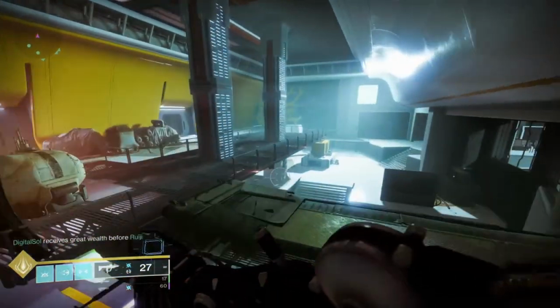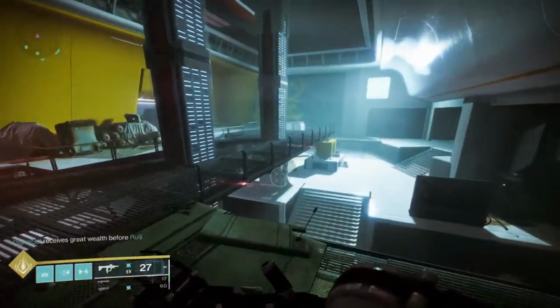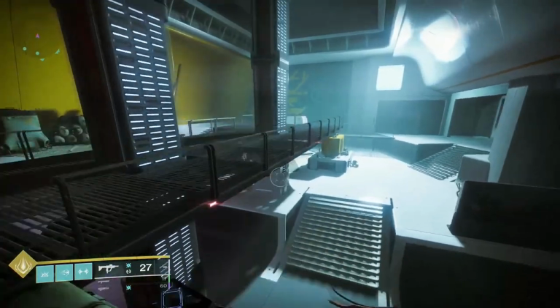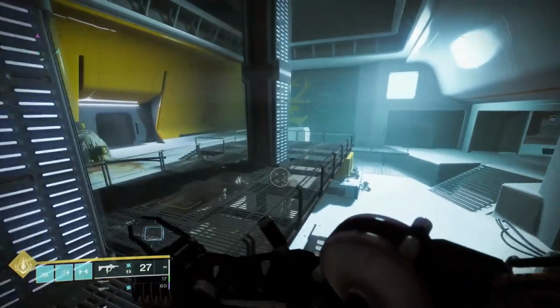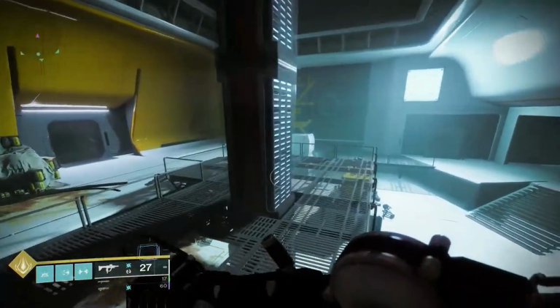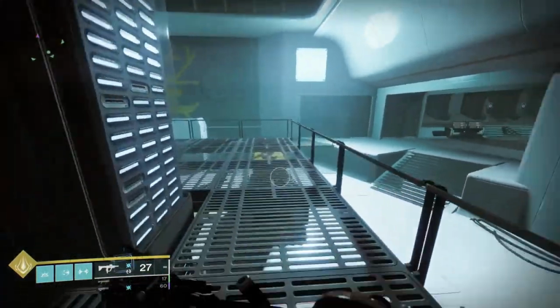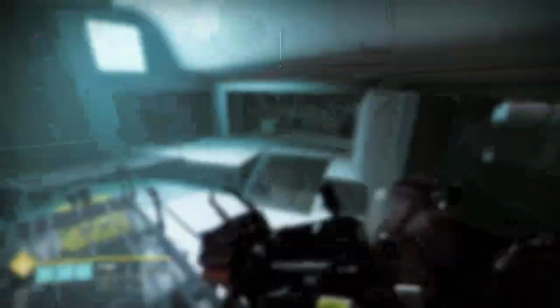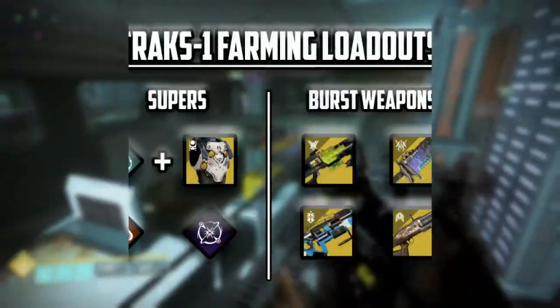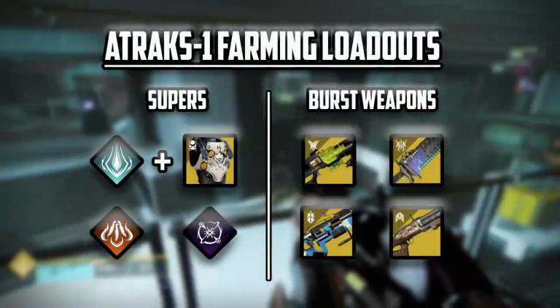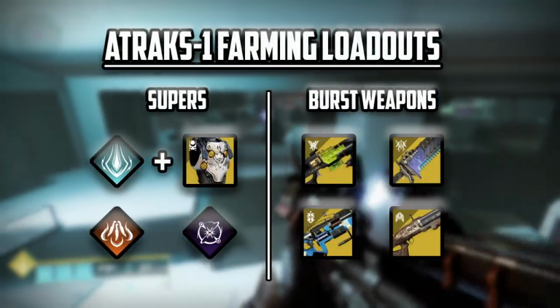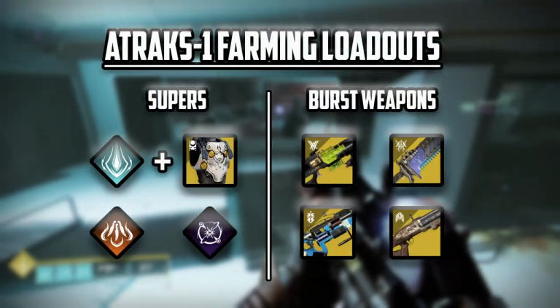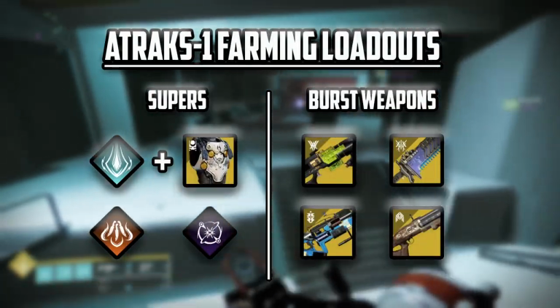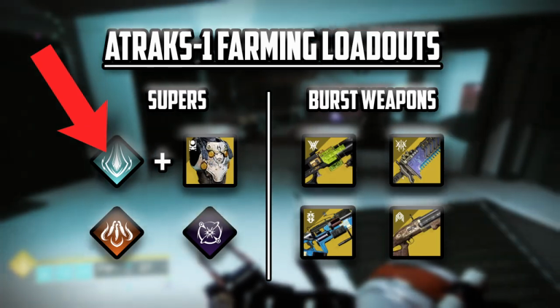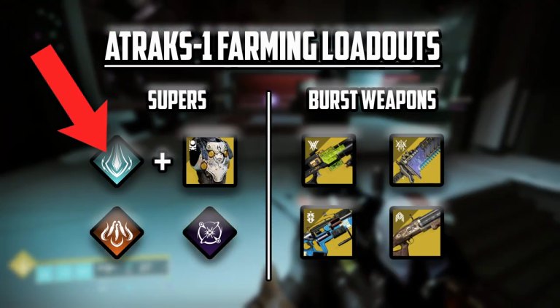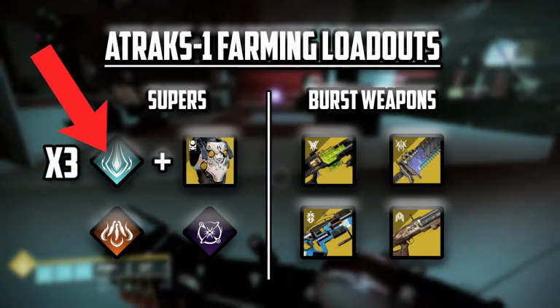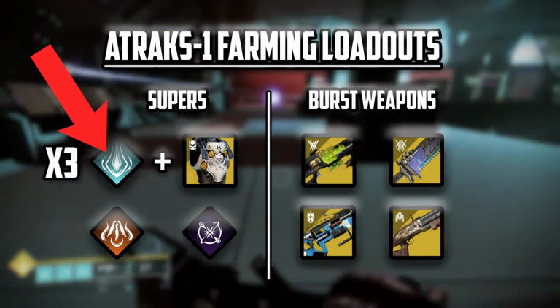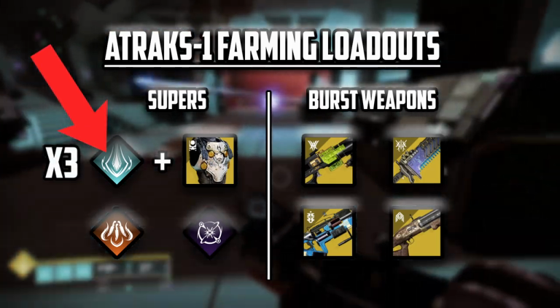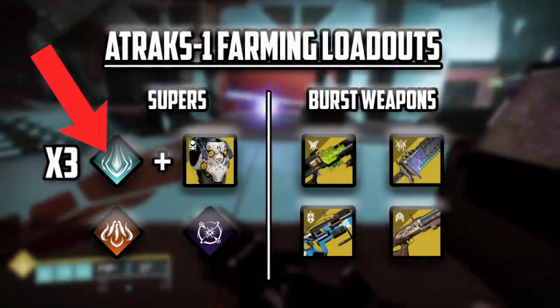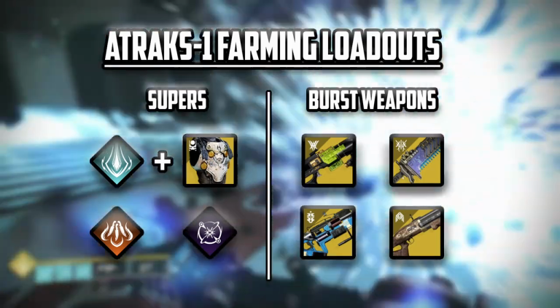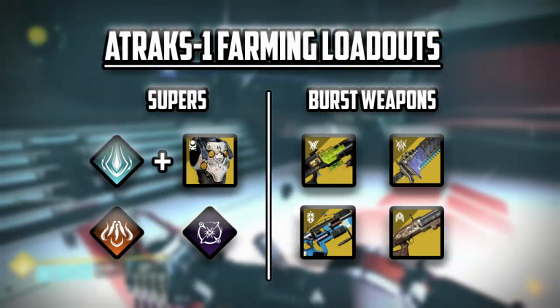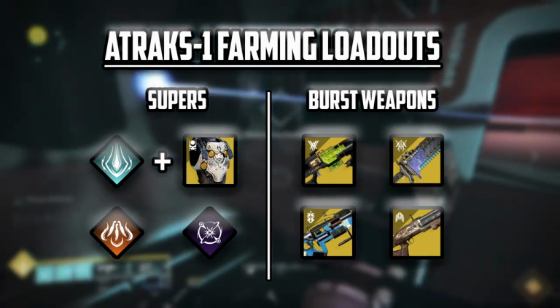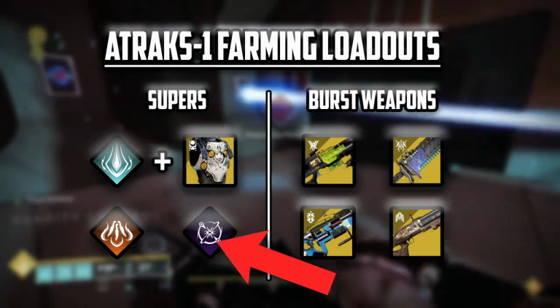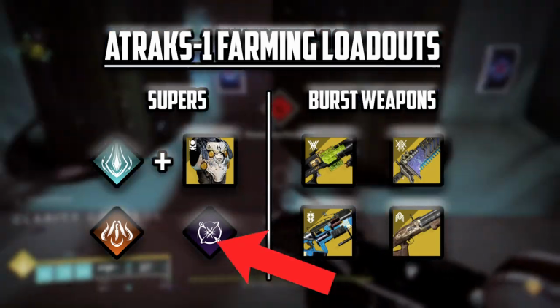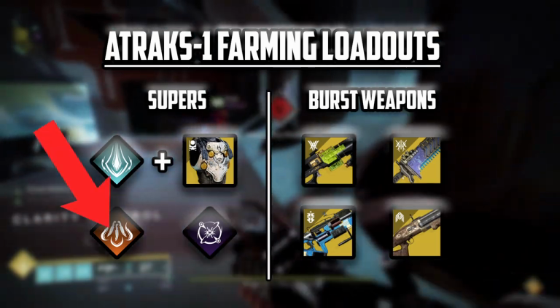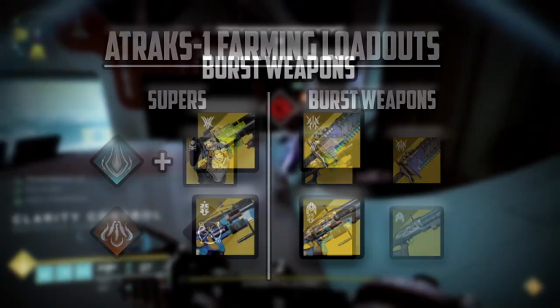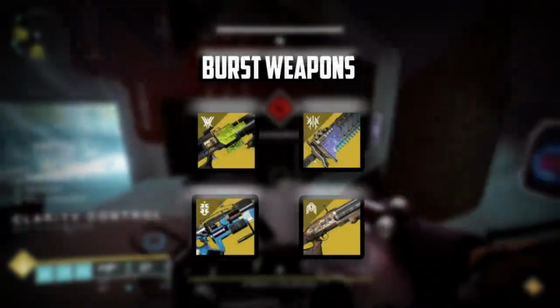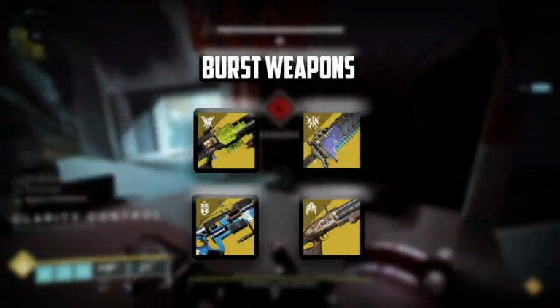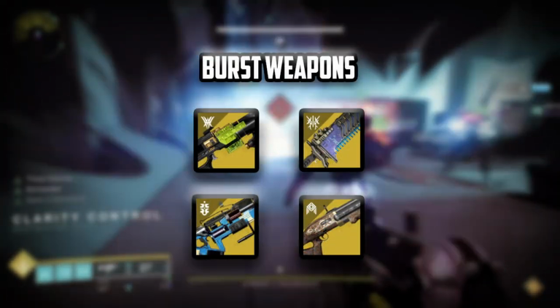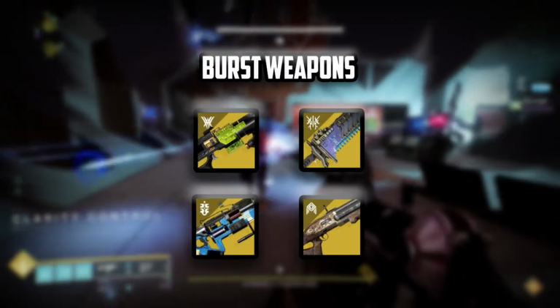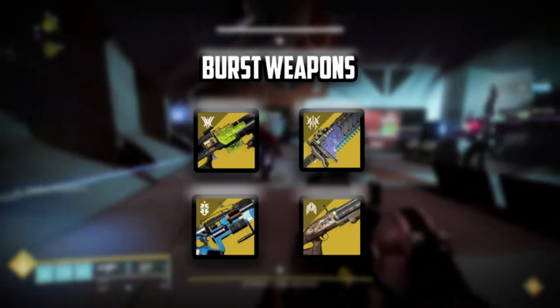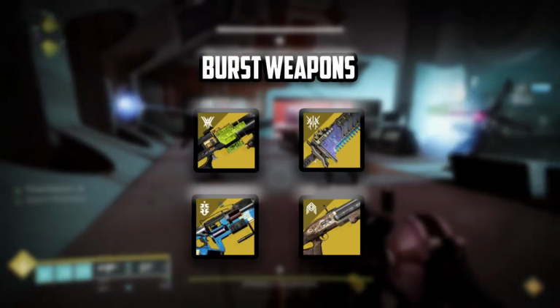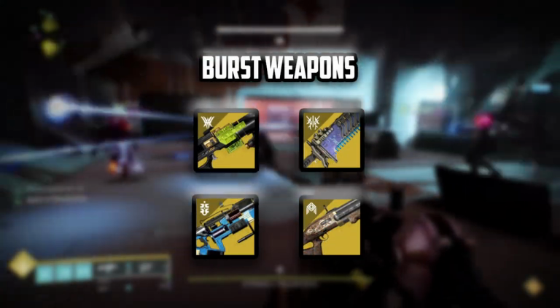The real secret sauce of this farm is almost entirely done with your team composition and loadouts. I would recommend at least three Cuirass of the Falling Star Thundercrash Titans with the rest of your team either on Nova Bomb or Blade Barrage. Burst weapons are very important here and you do have some options in that regard.